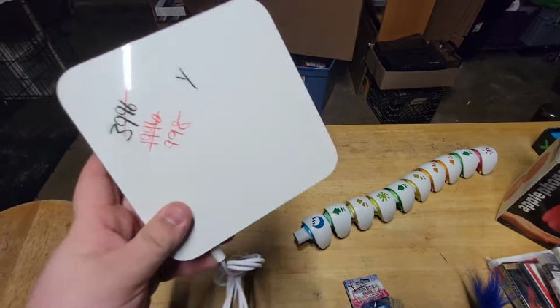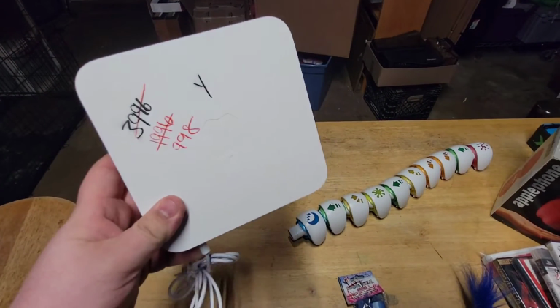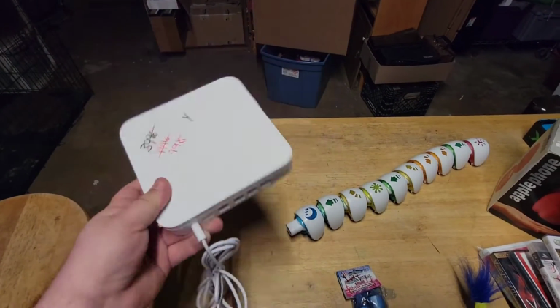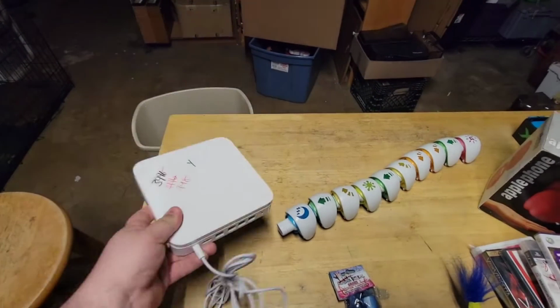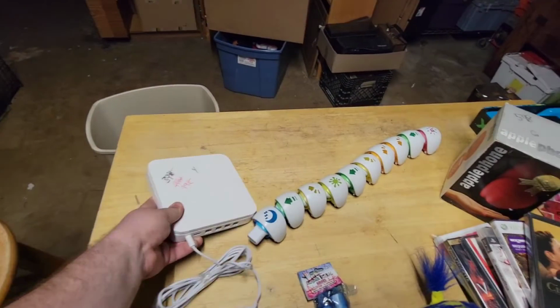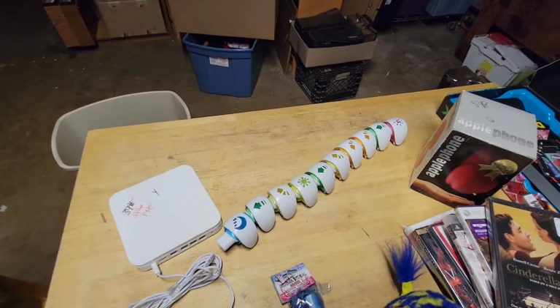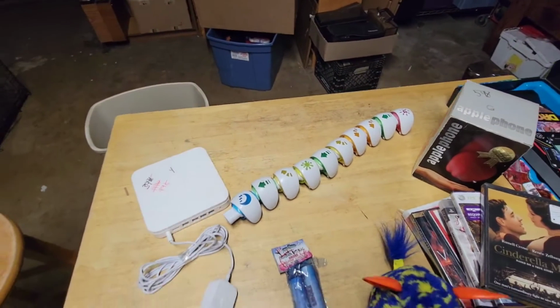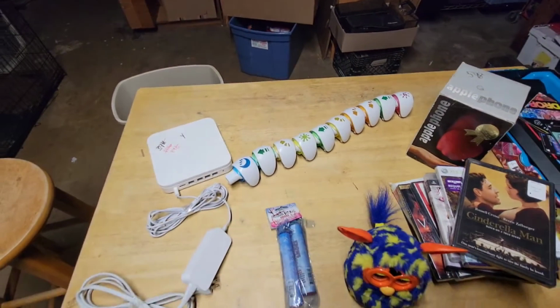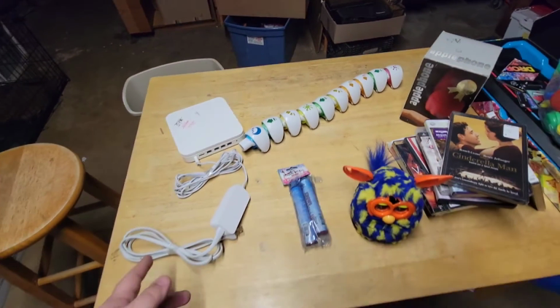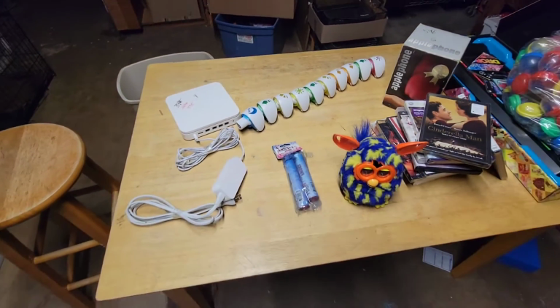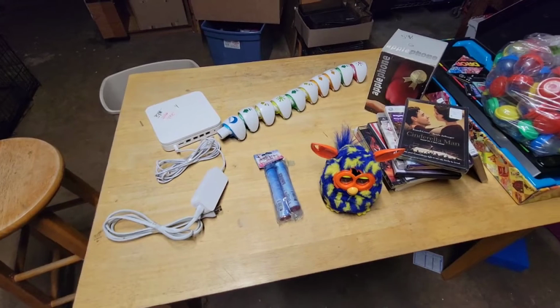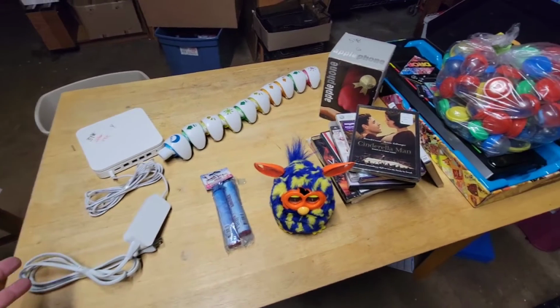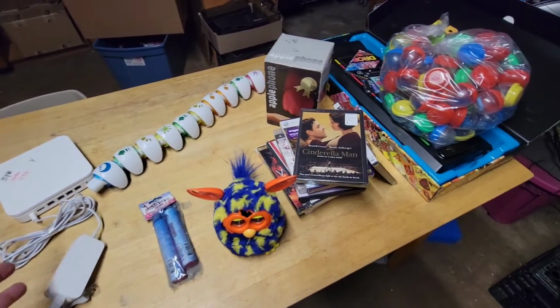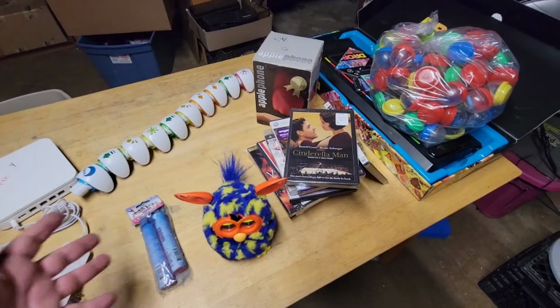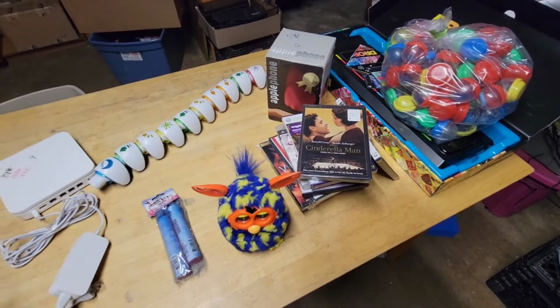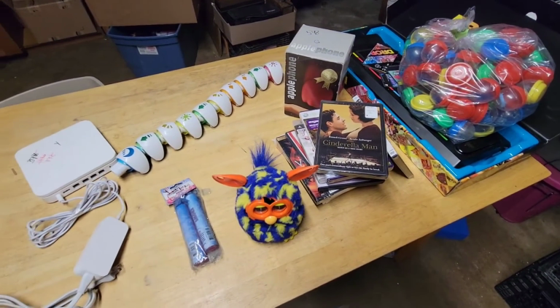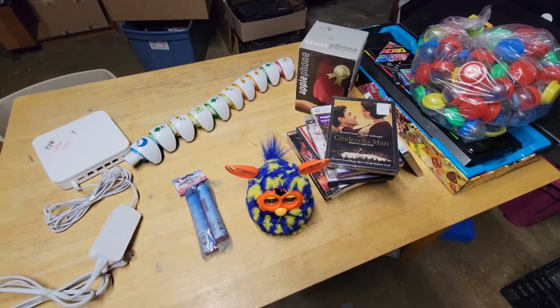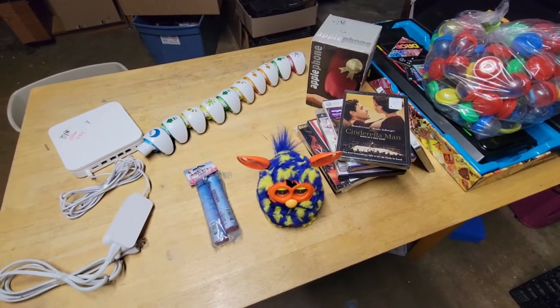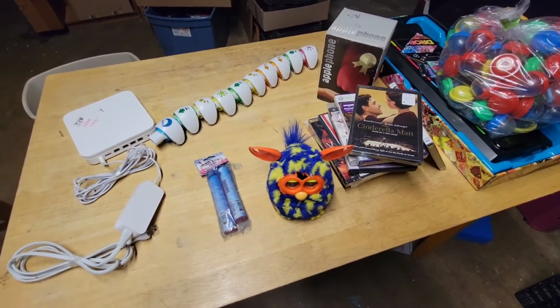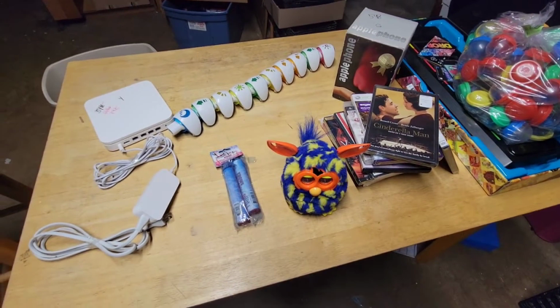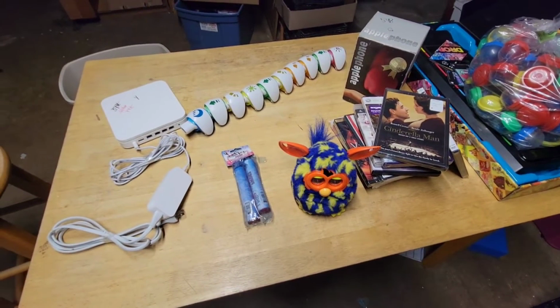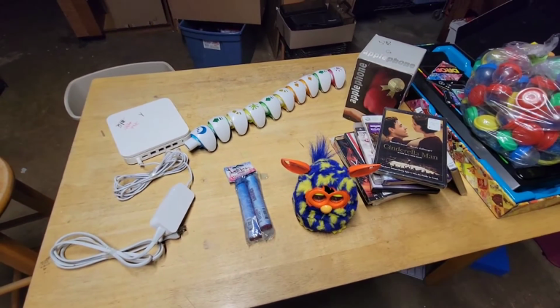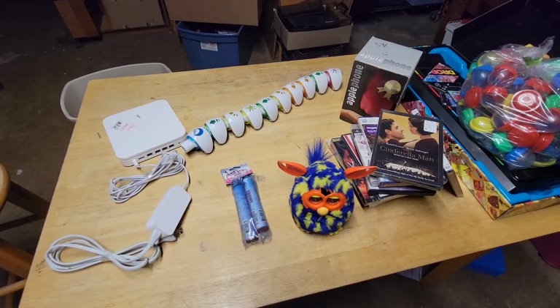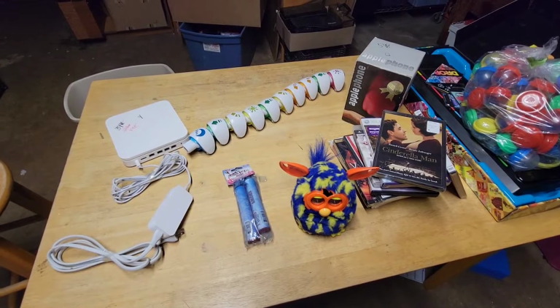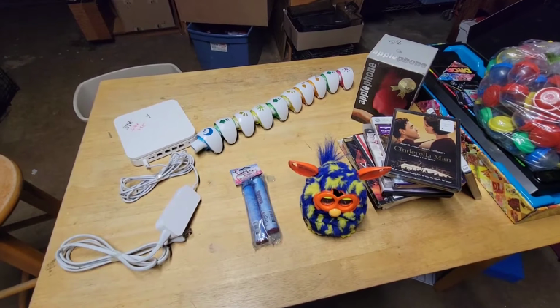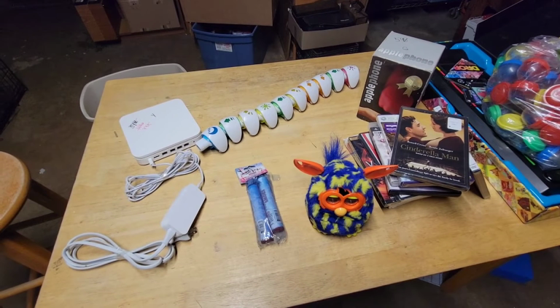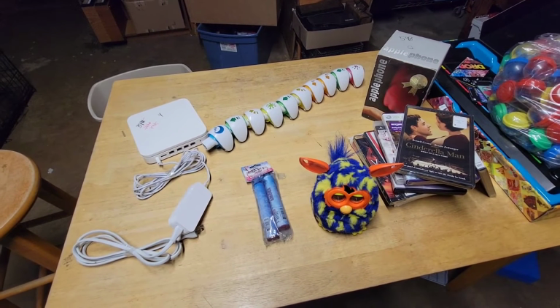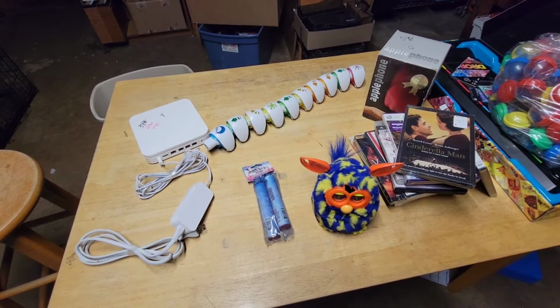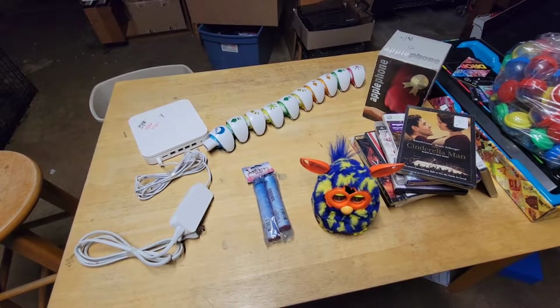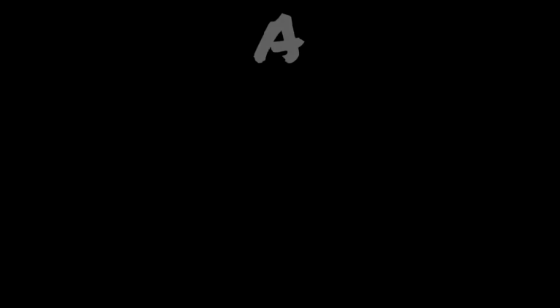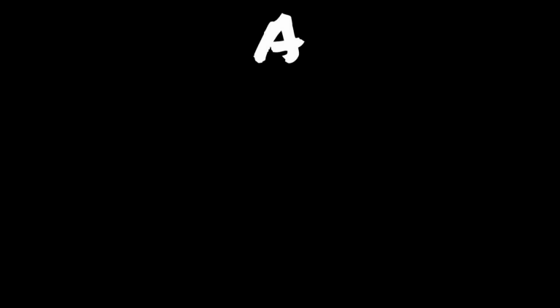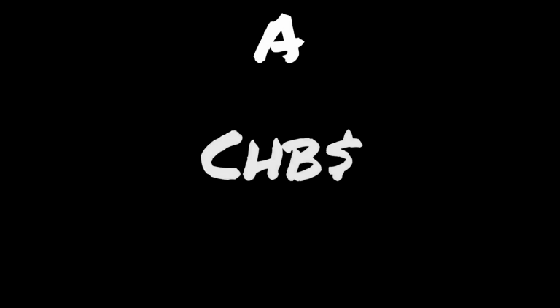I'm not sure if it's worth anything, but for a quarter you can't go wrong. Thank you guys for watching — there wasn't a whole lot I got this Sunday, but every Sunday I'll hit thrift stores up. You guys could hit that like button — see you guys next time, thank you.